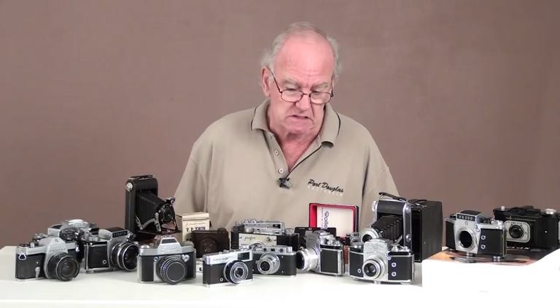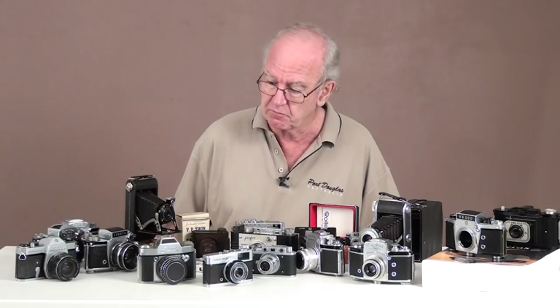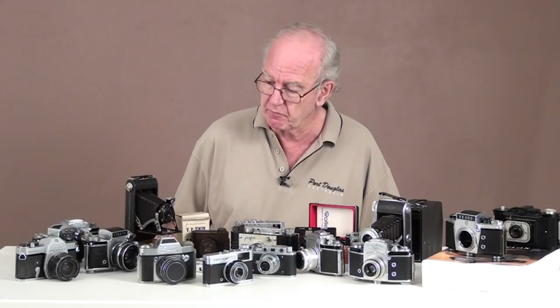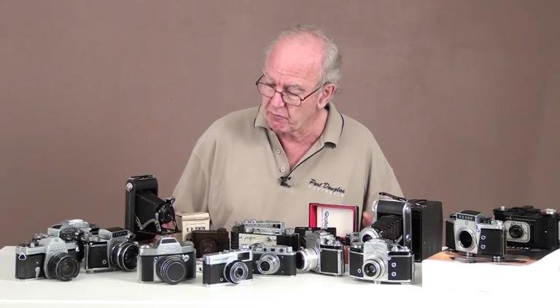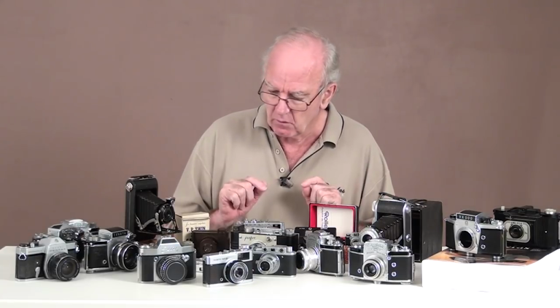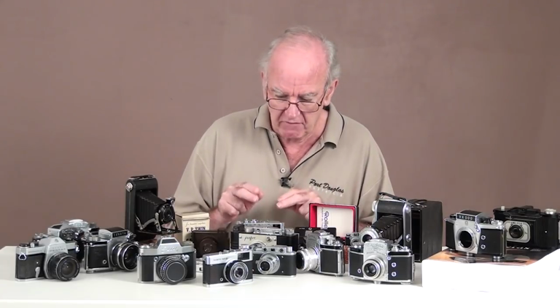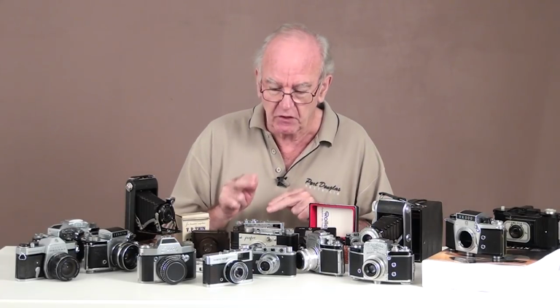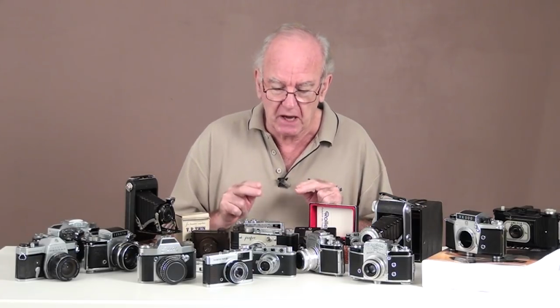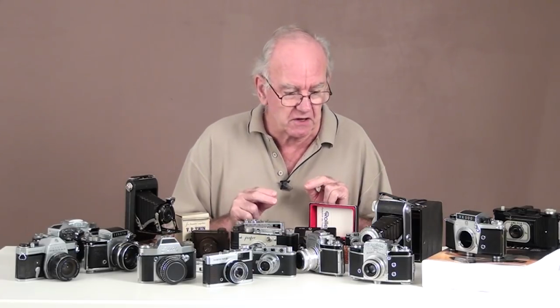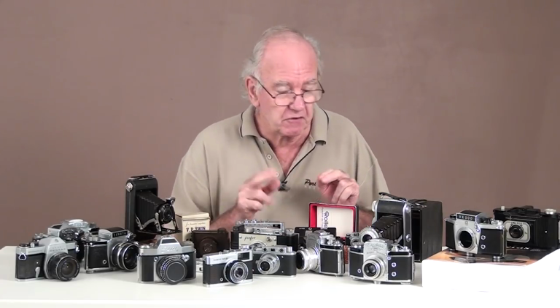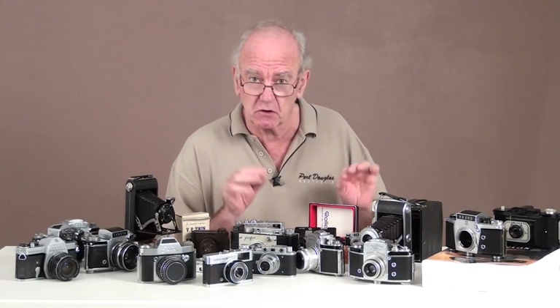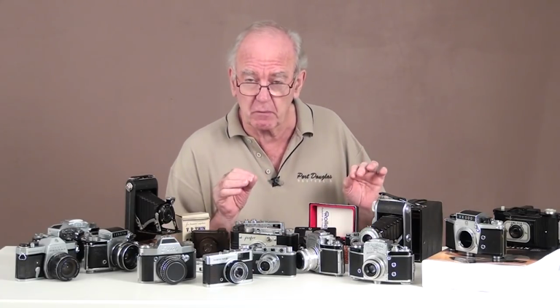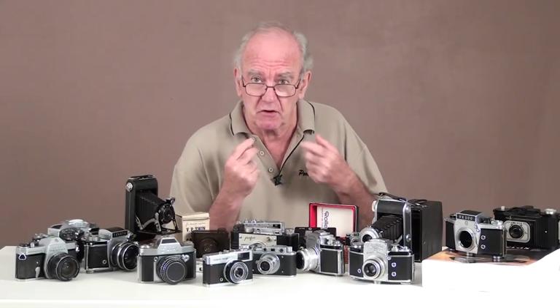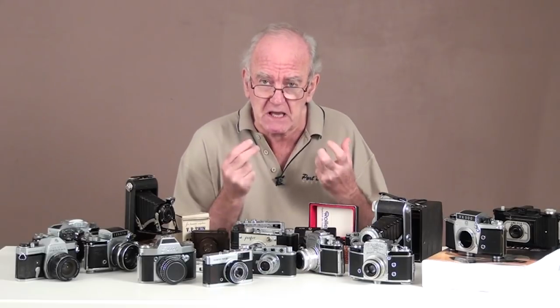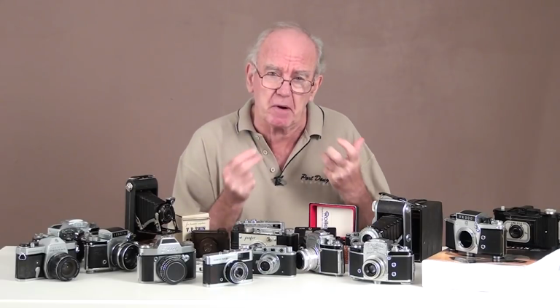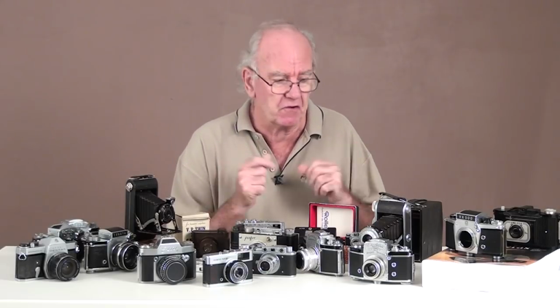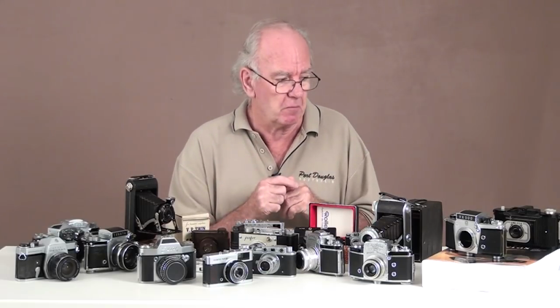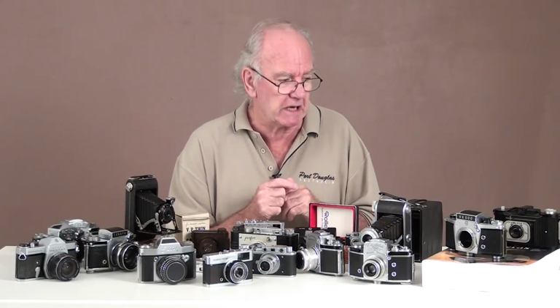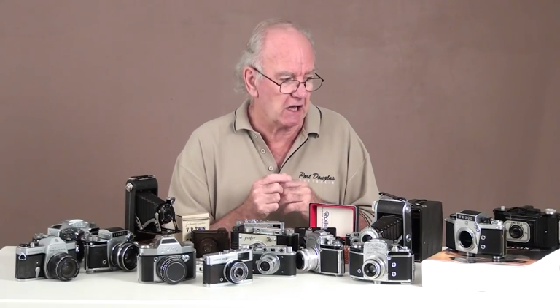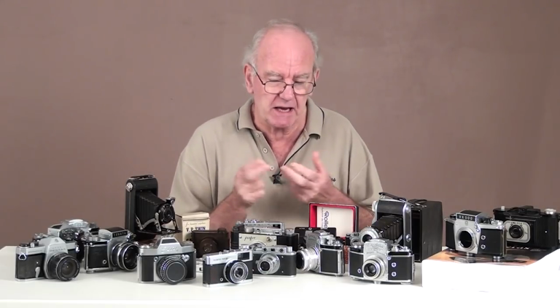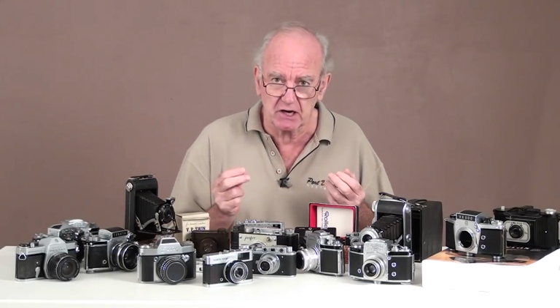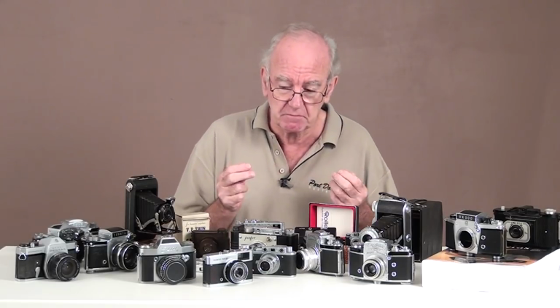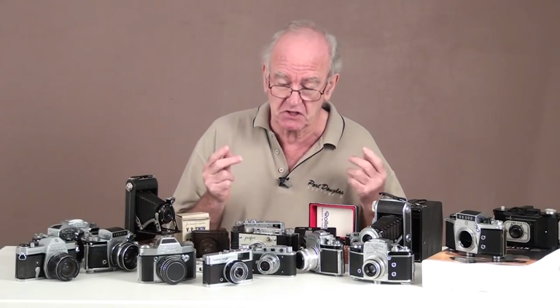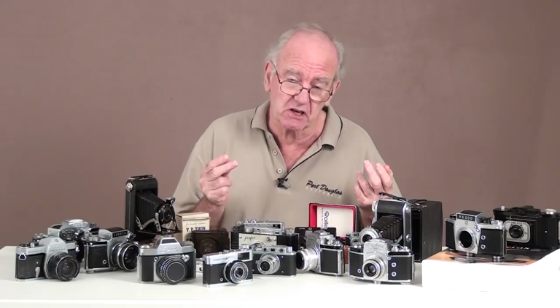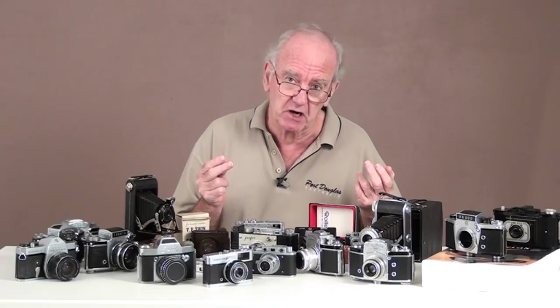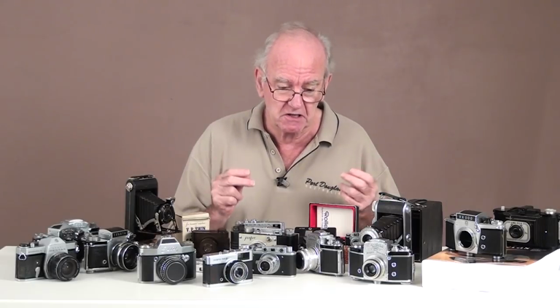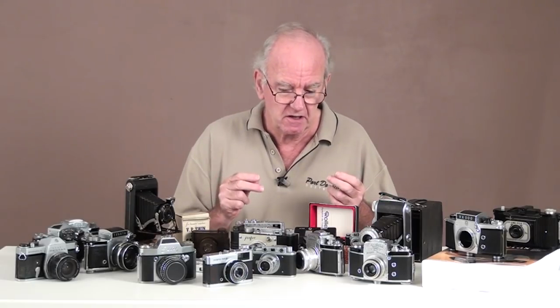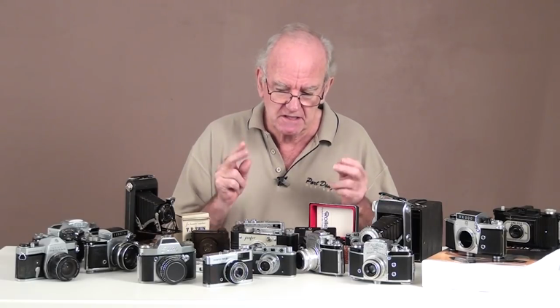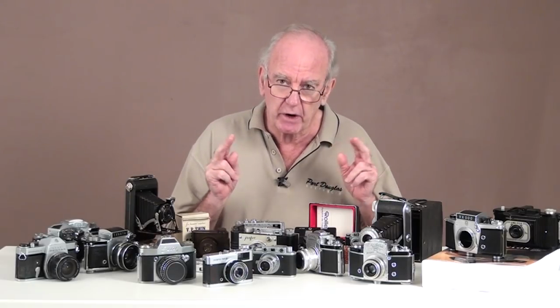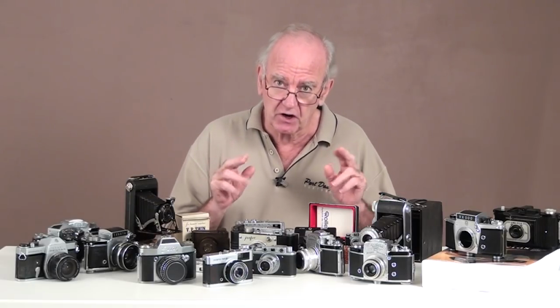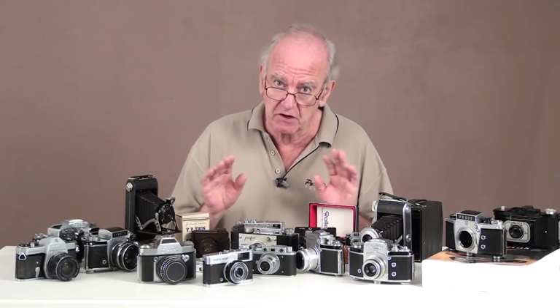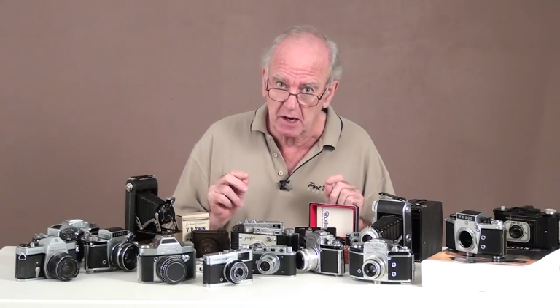We could have a look at them, but I think first we've got to talk about, if you're thinking about making a camera collection or starting a camera collection, let's have a quick look at how it could end up.